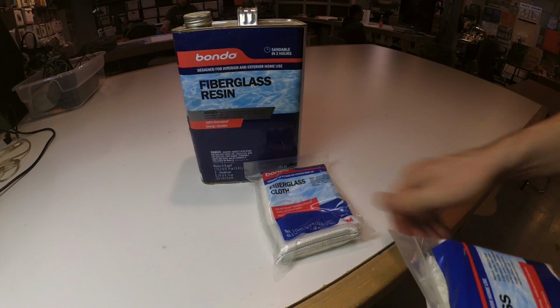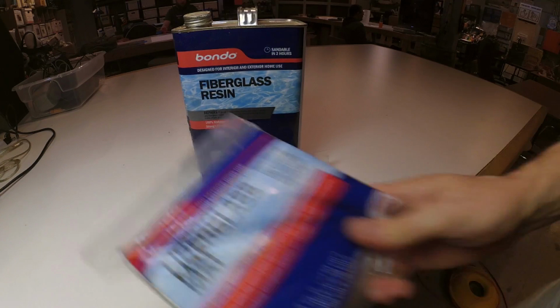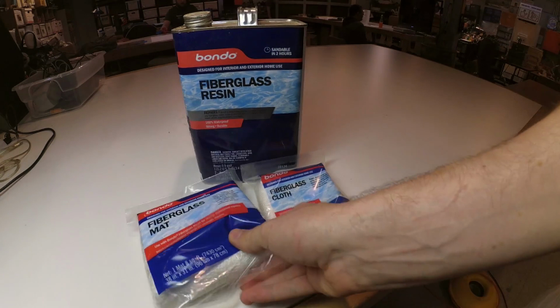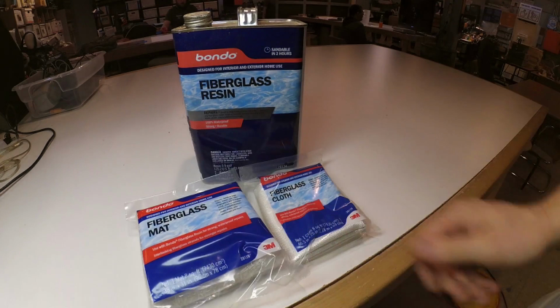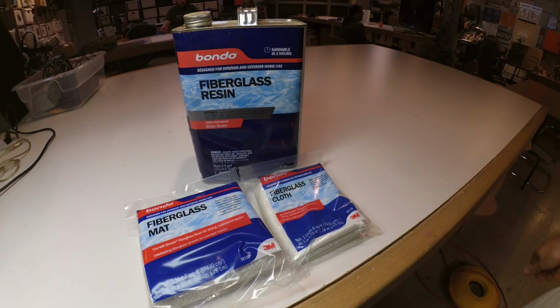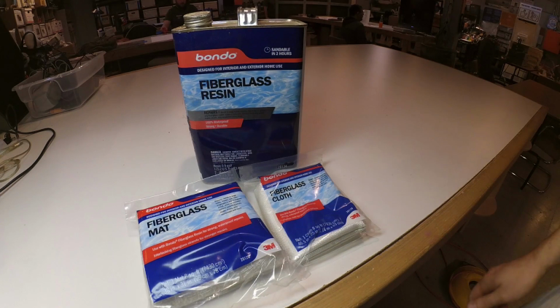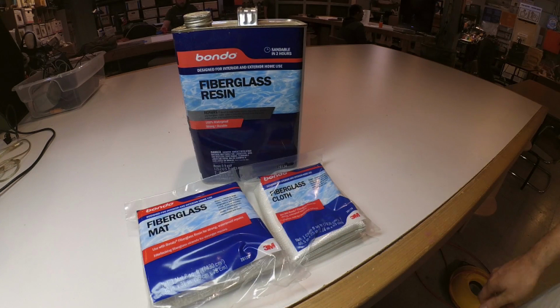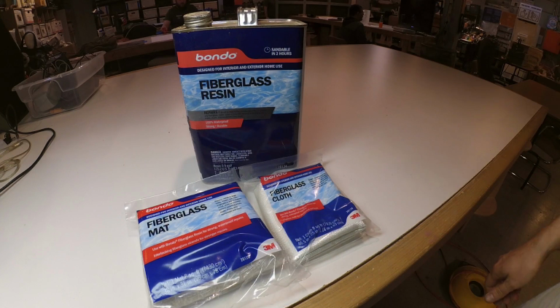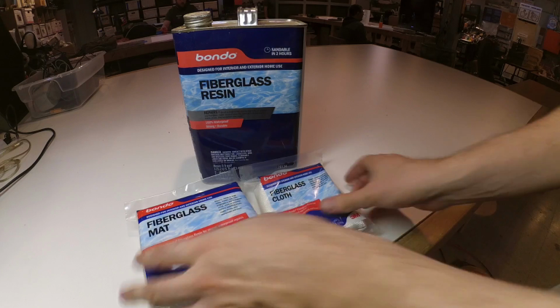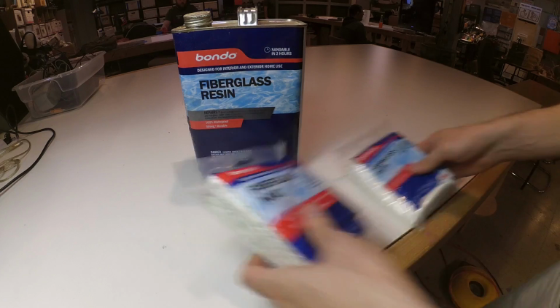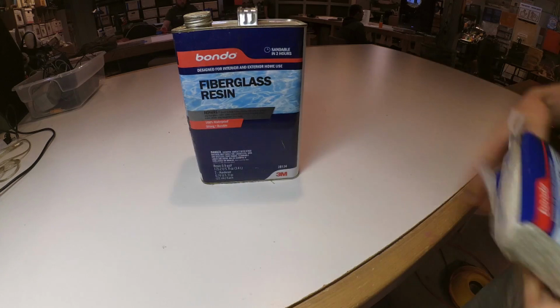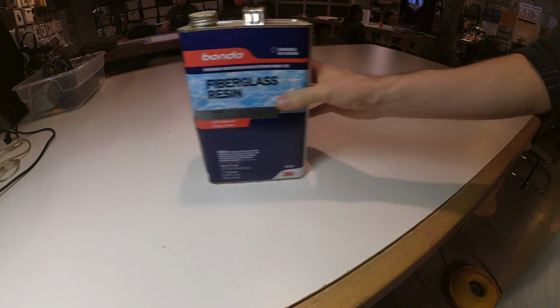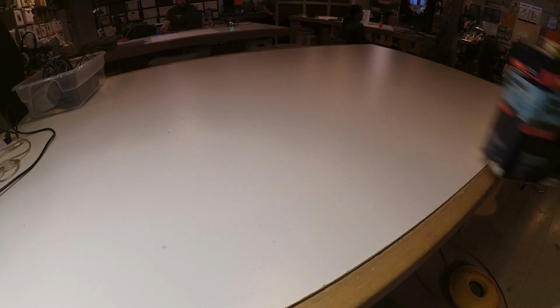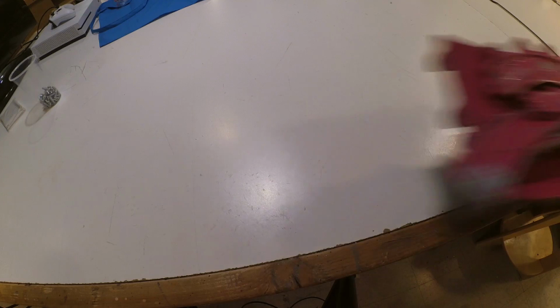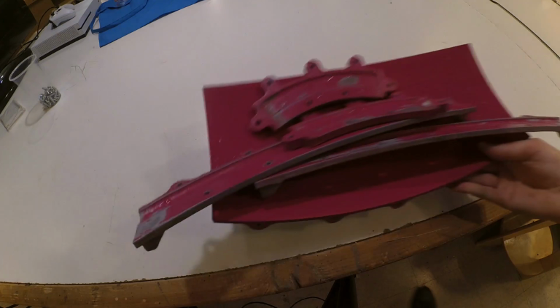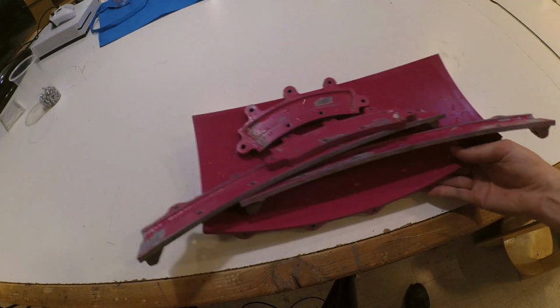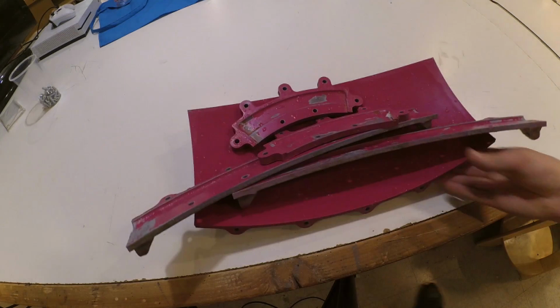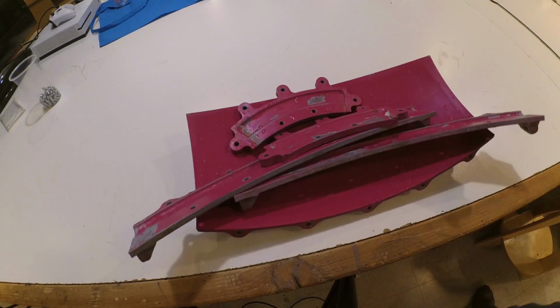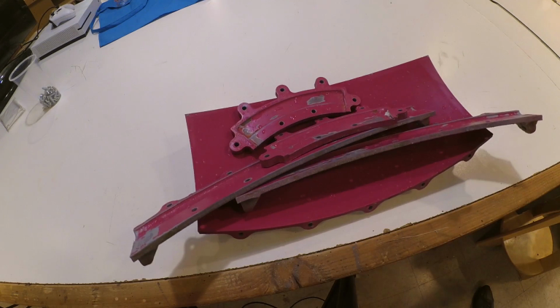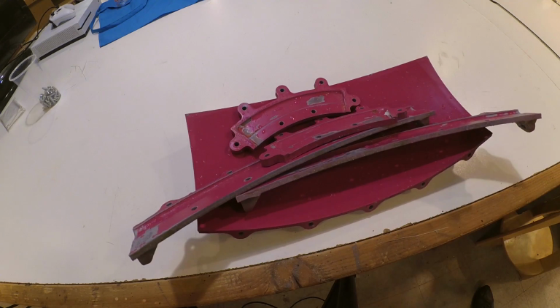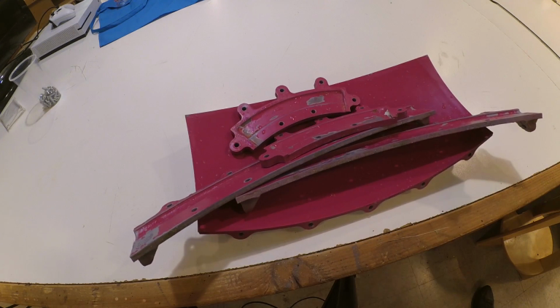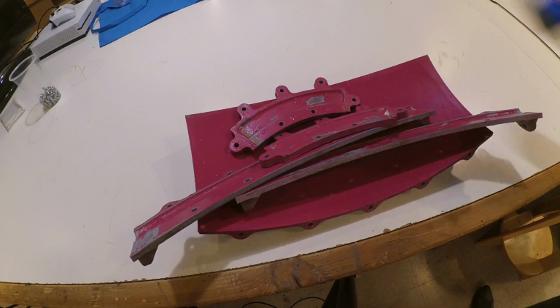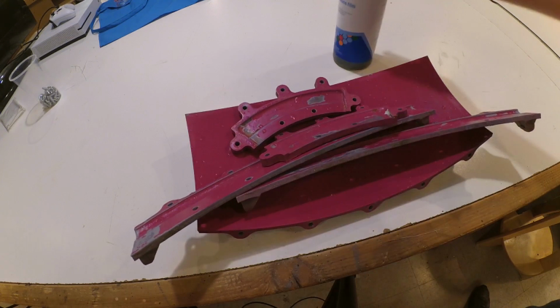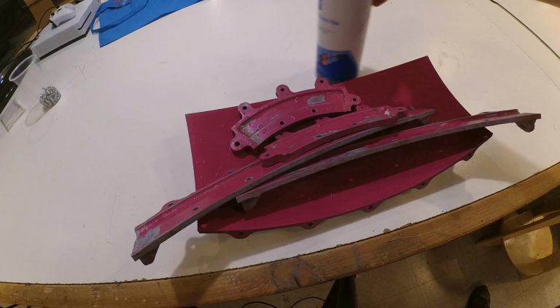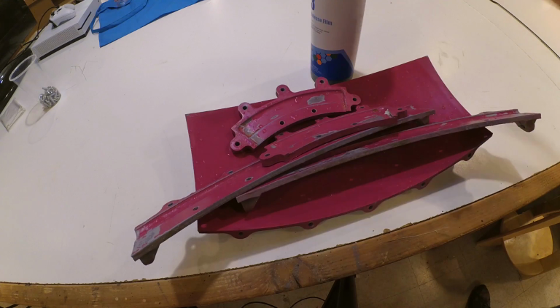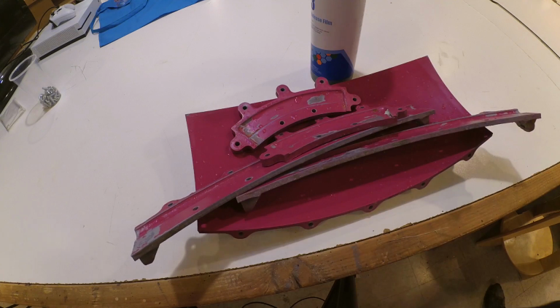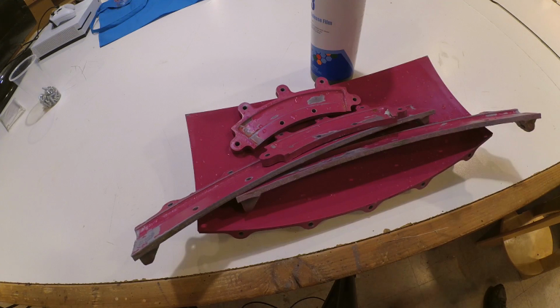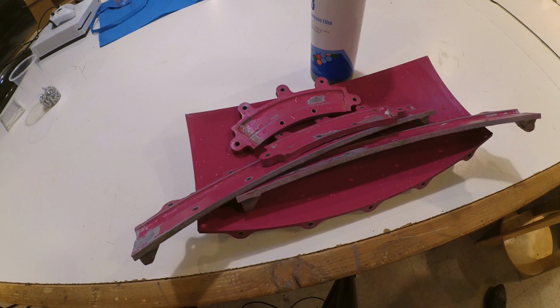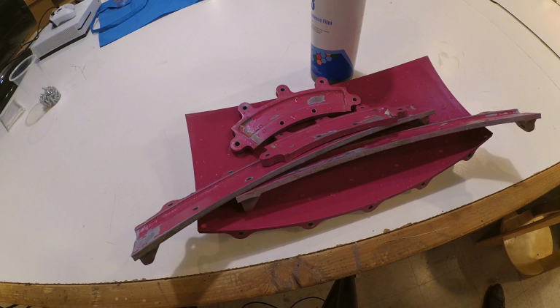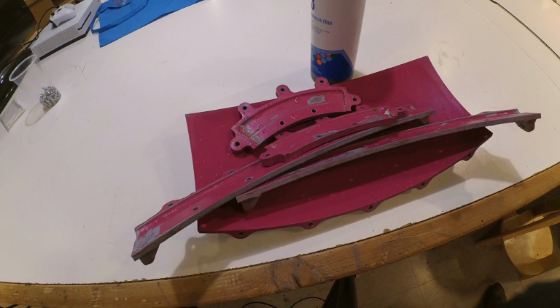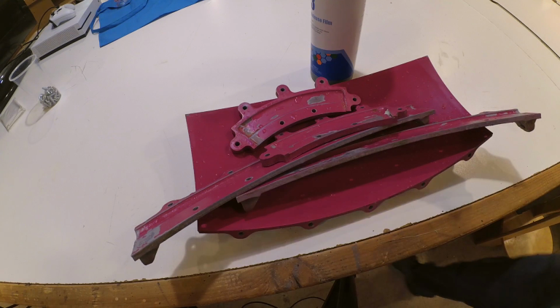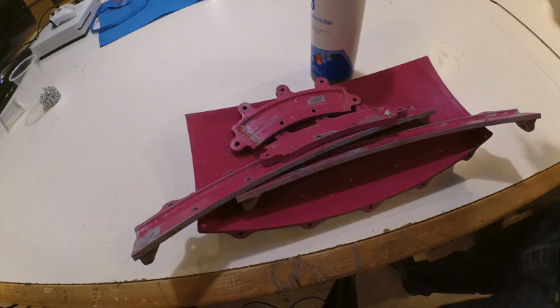For fiberglass, I'm just using the stuff that's readily available as patch kits at the large home repair stores. It's sold under the Bondo brand name. I'm sure there's better stuff out there, but this is what was readily available when I started.